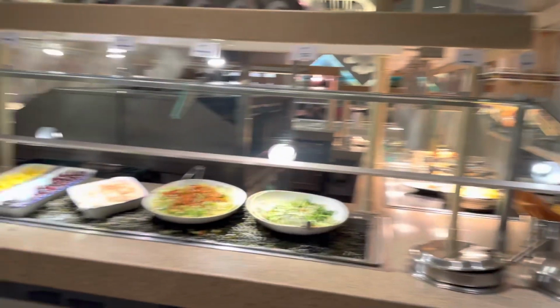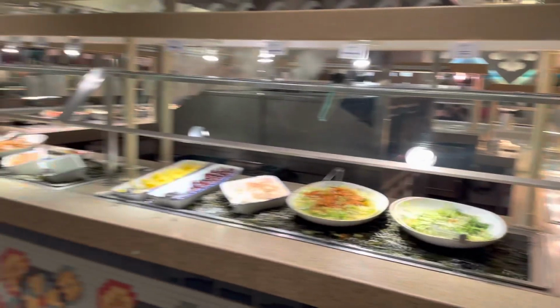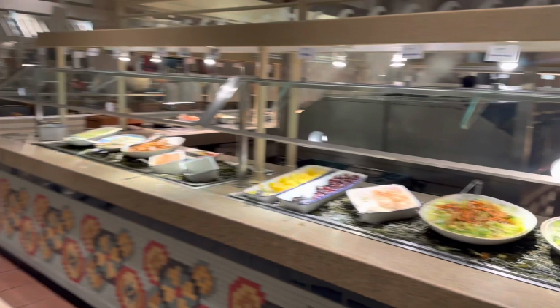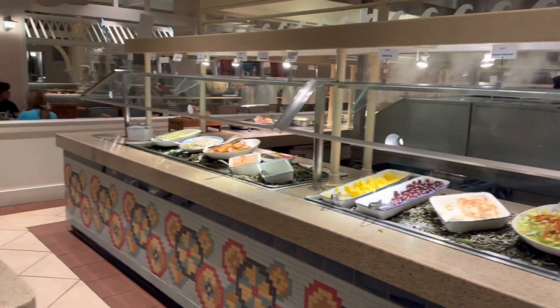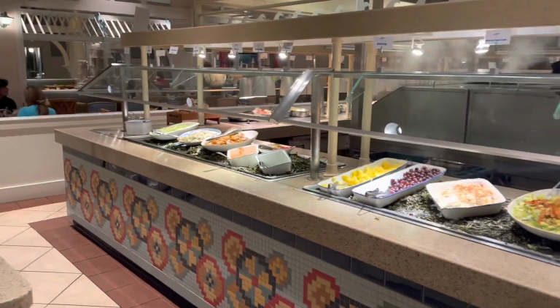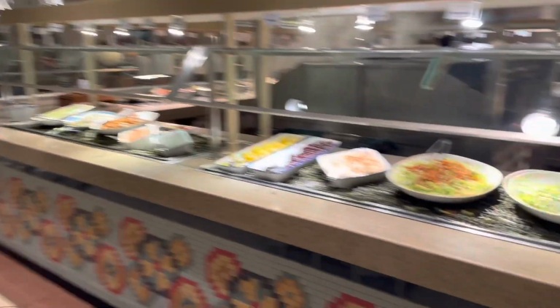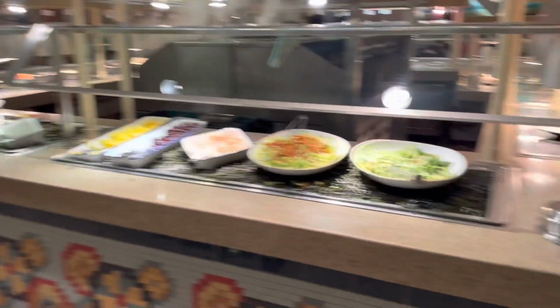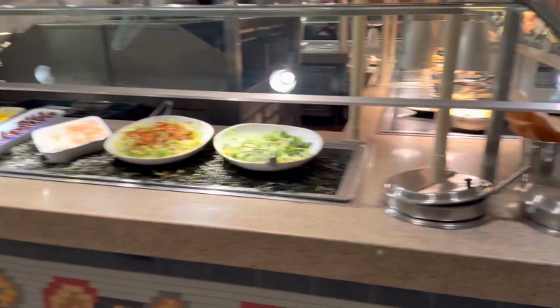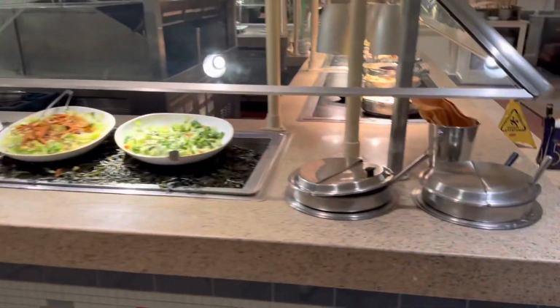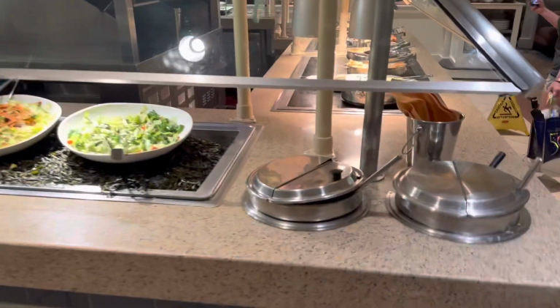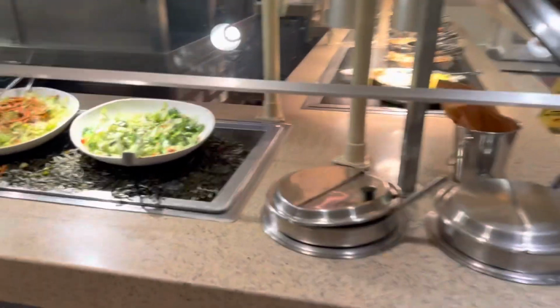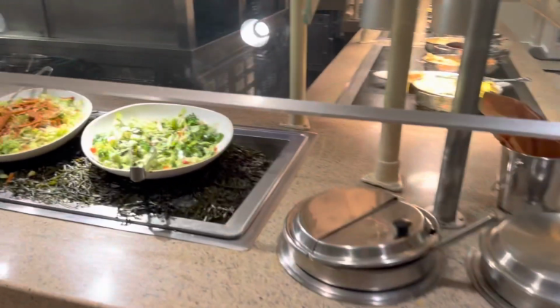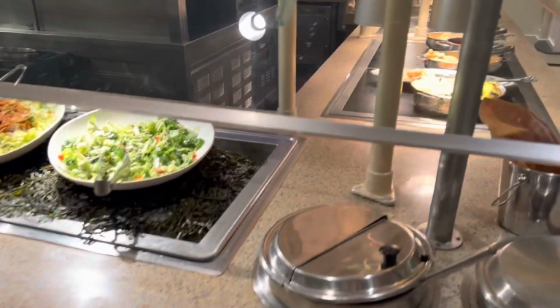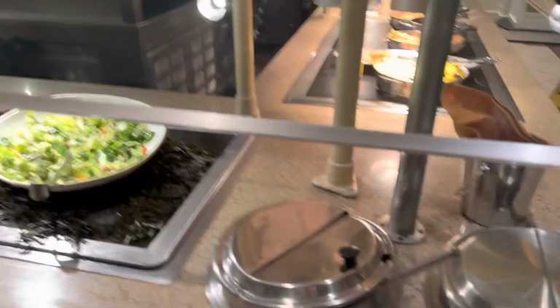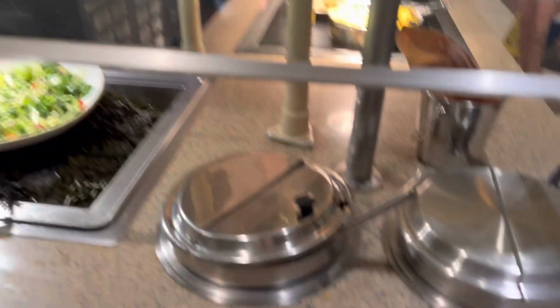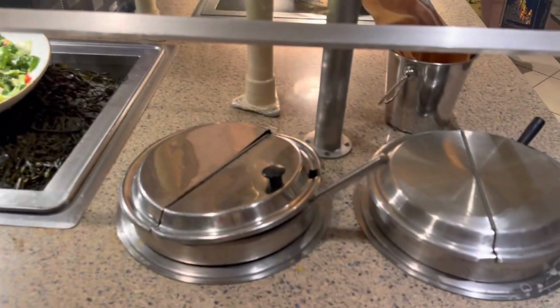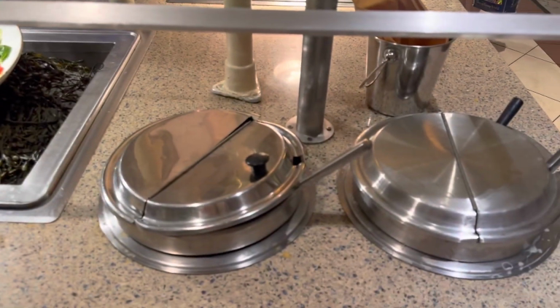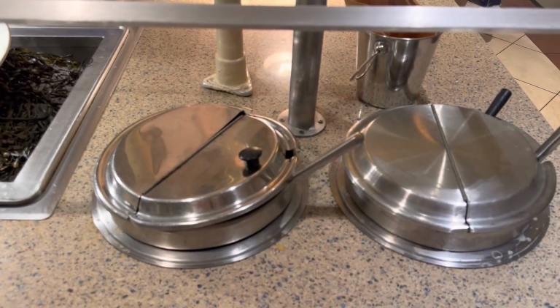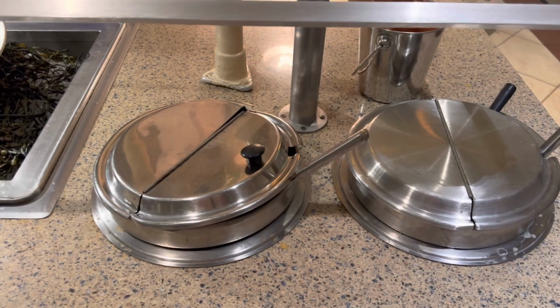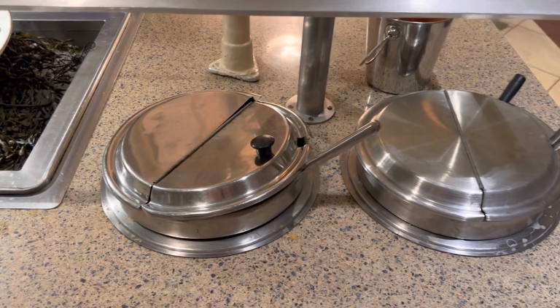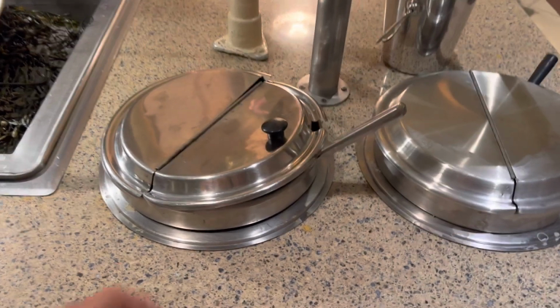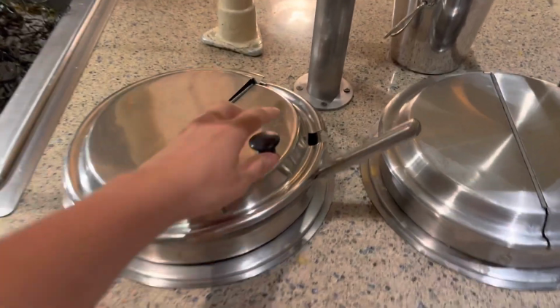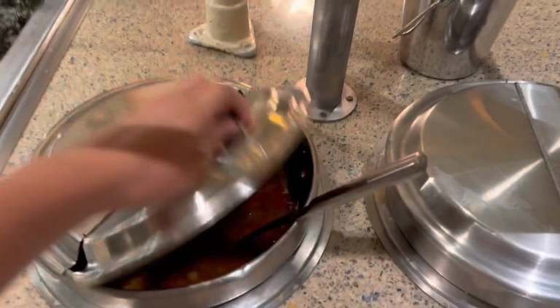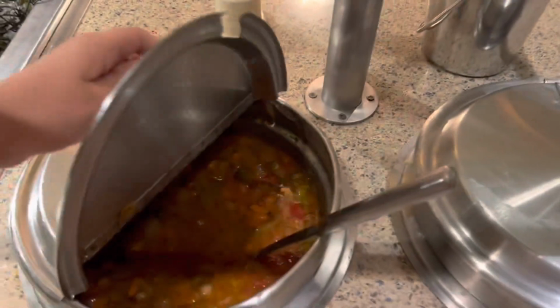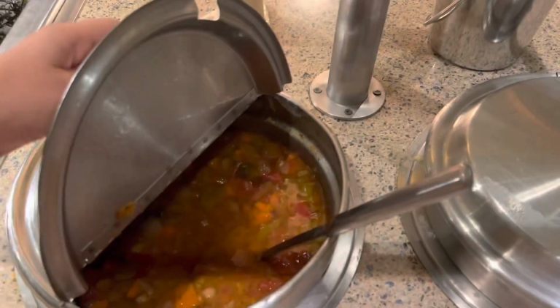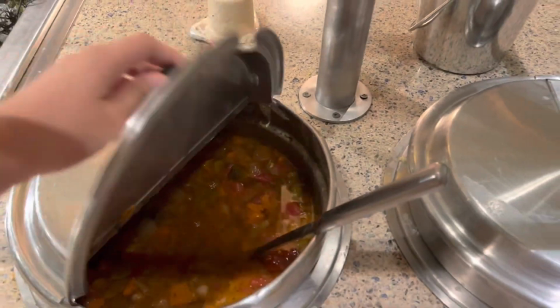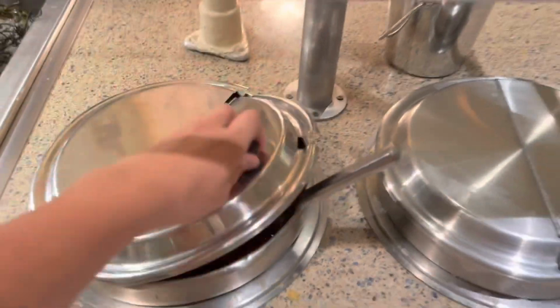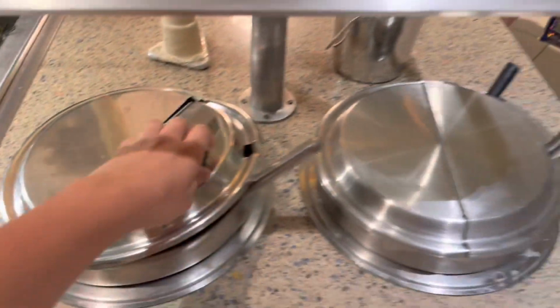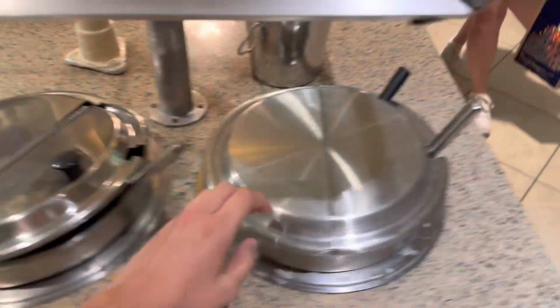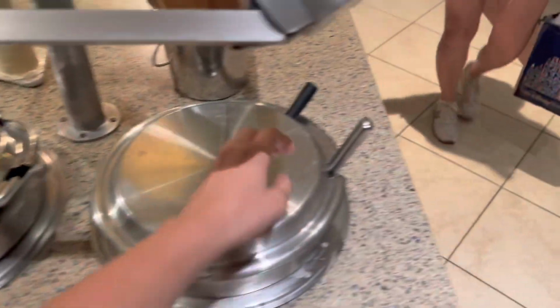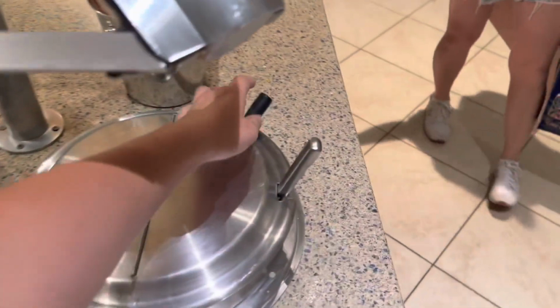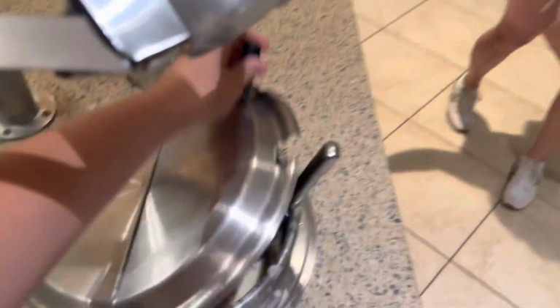It's very beach-themed, of course — it goes along with the theme of the hotel. At the start they have Italian wedding soup and clam chowder, of course.